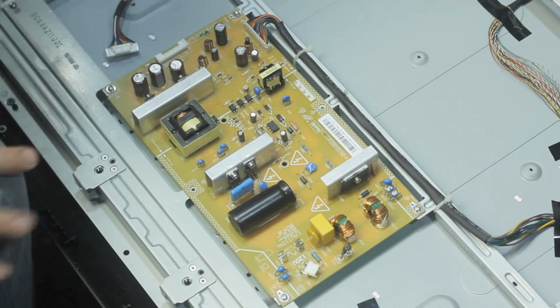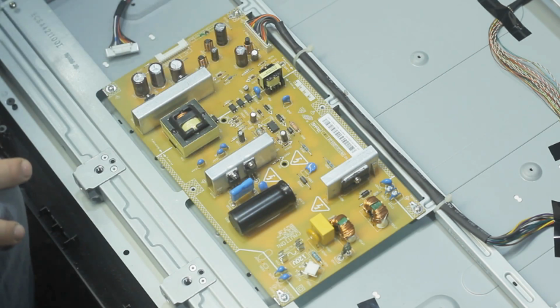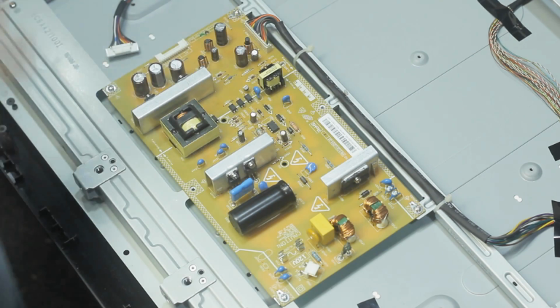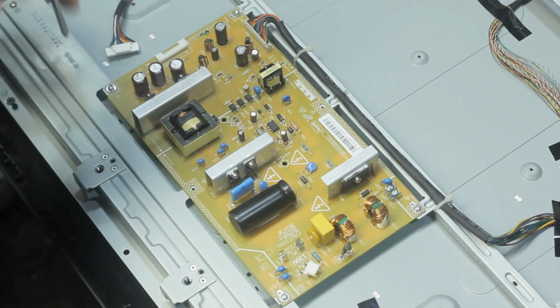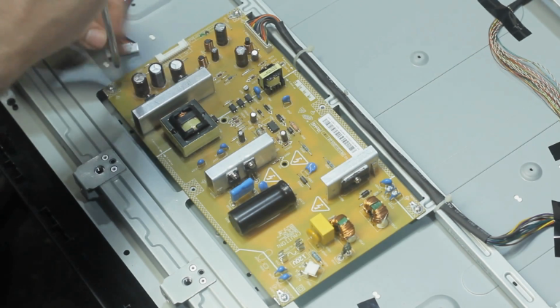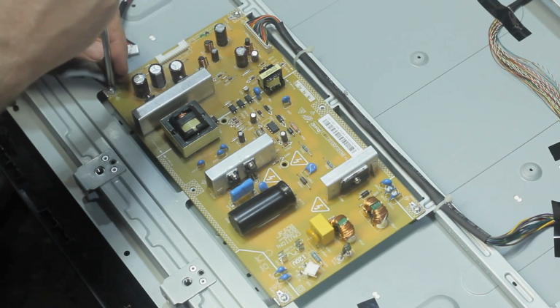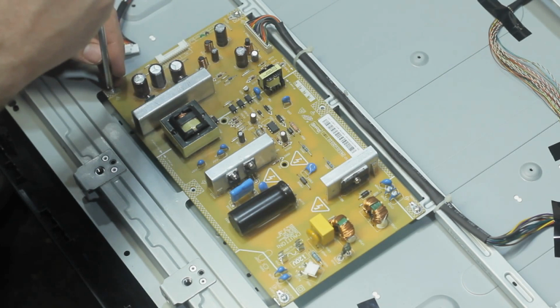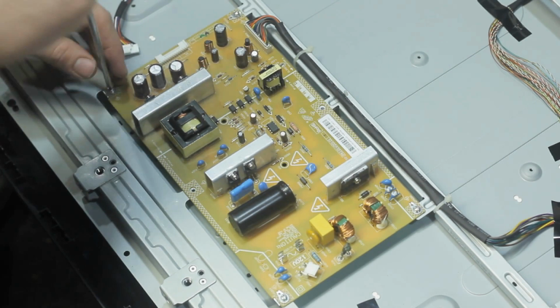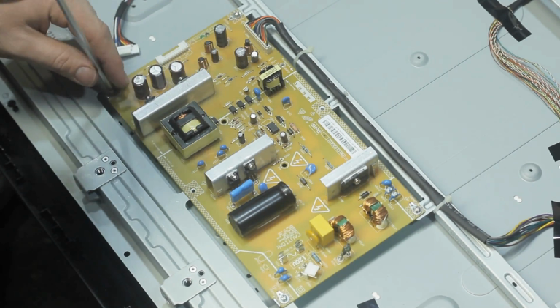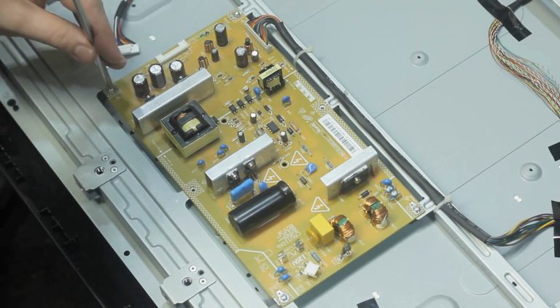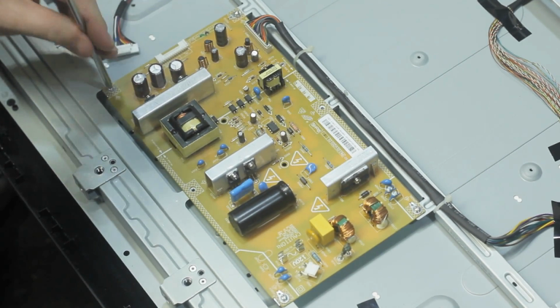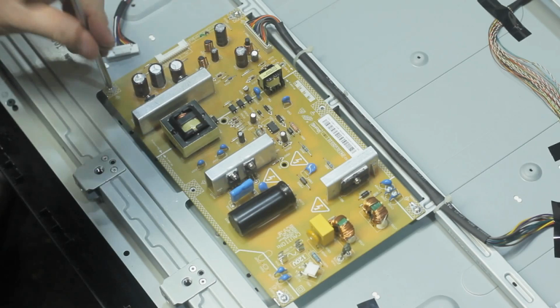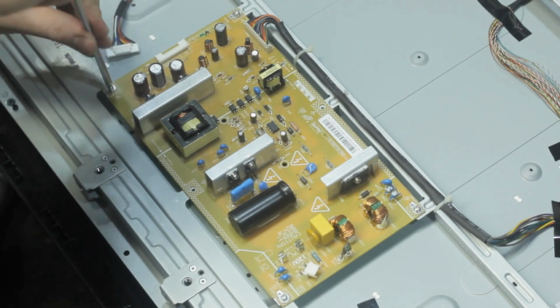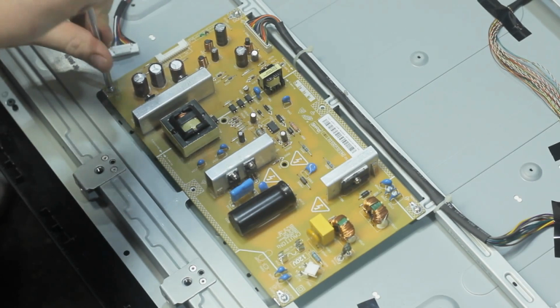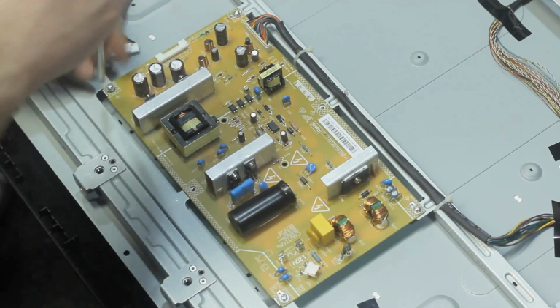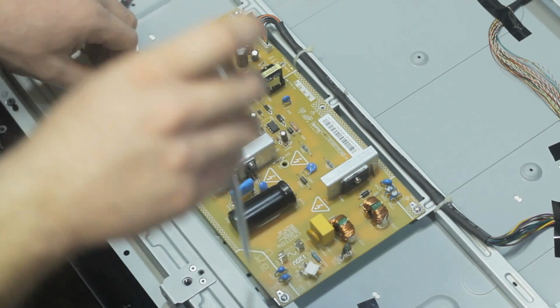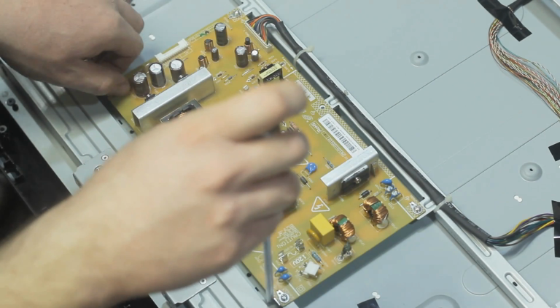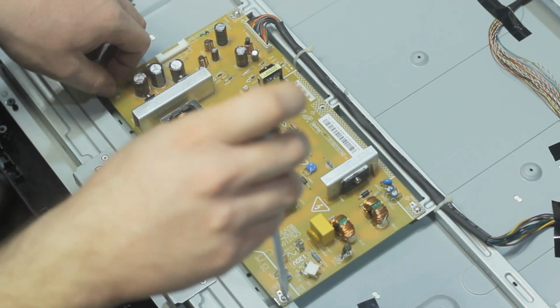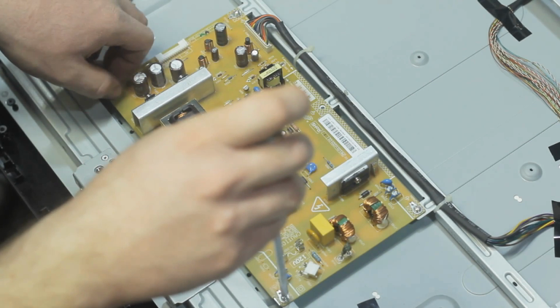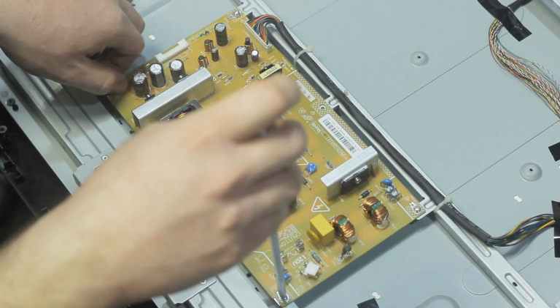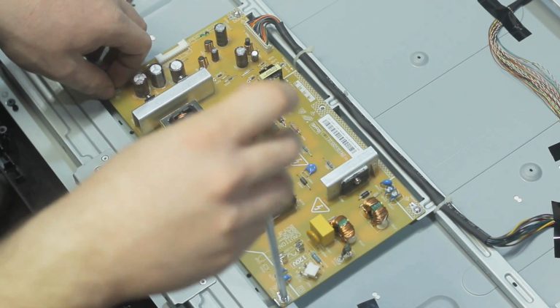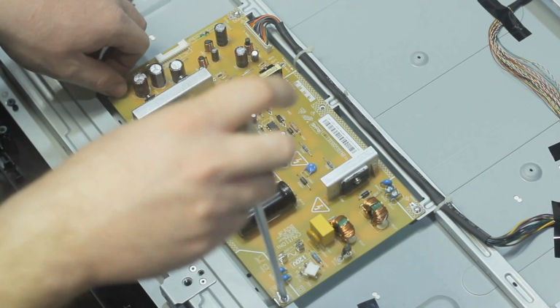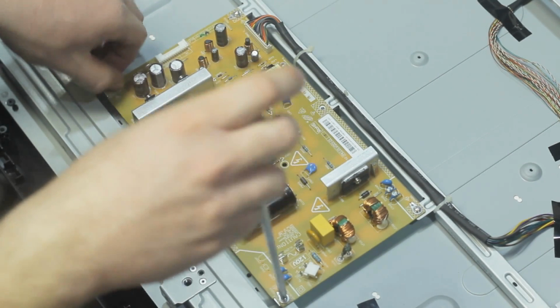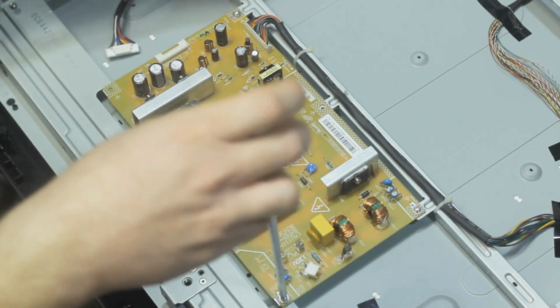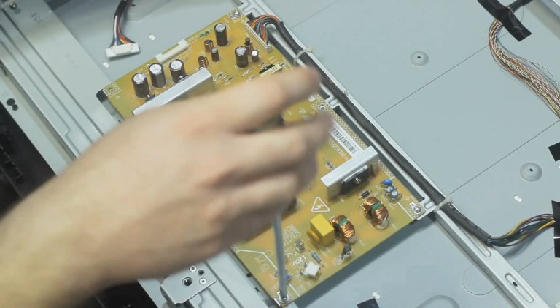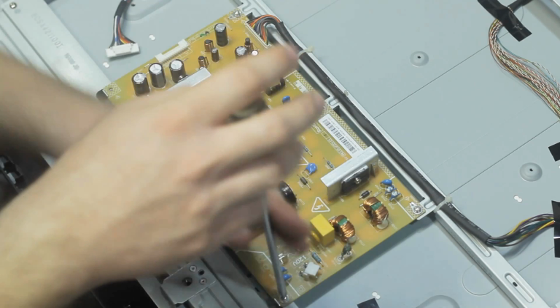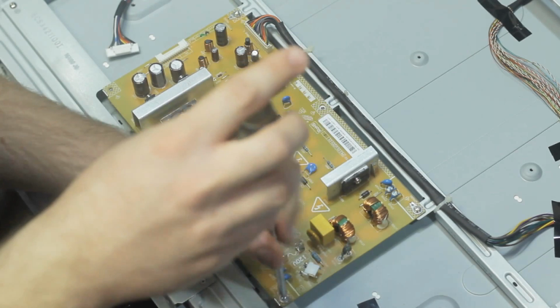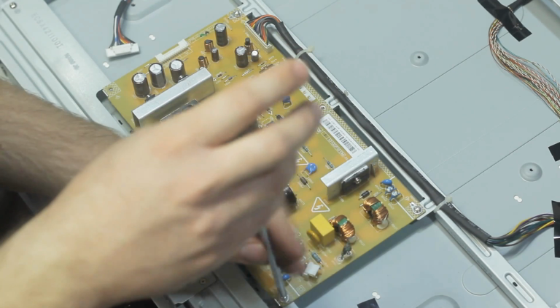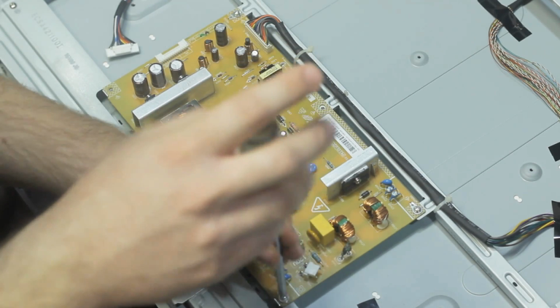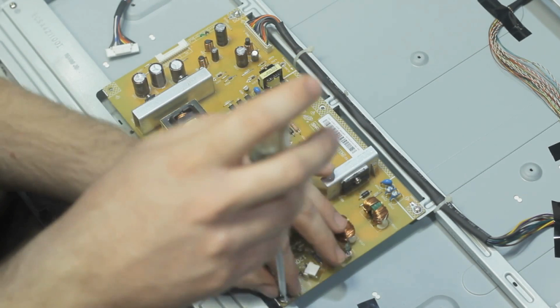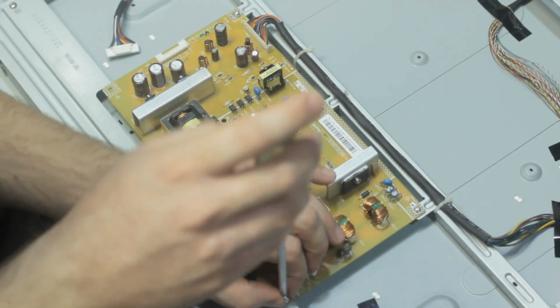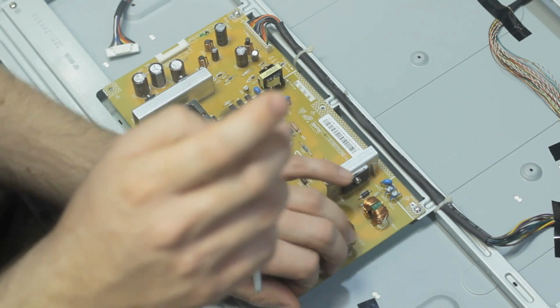You just saw me disconnect one of the connectors on this power supply board — there are only two connectors to get off. The other one I had a hard time with, so I went ahead and undid the screws off the board first and then managed to get the other connector off.